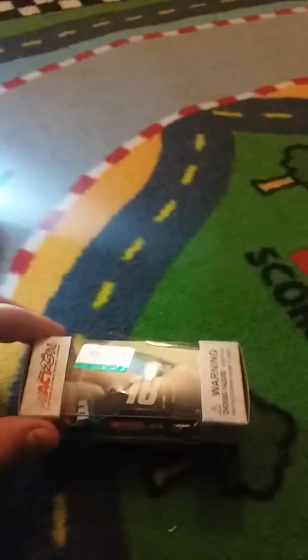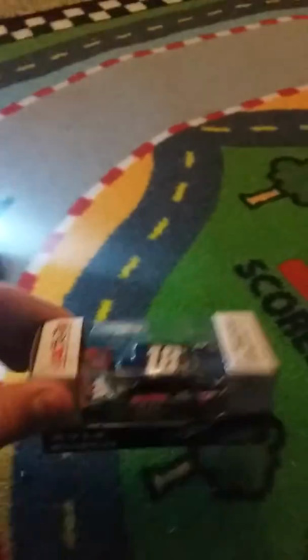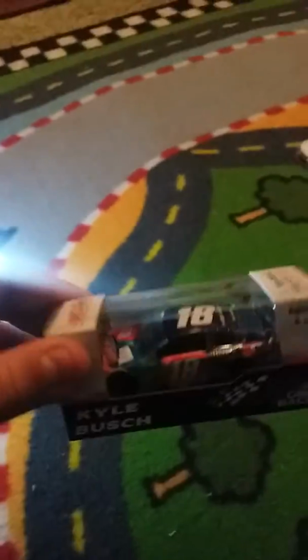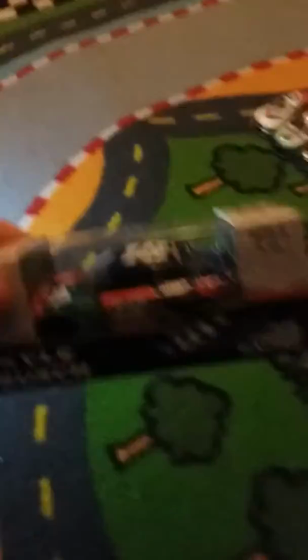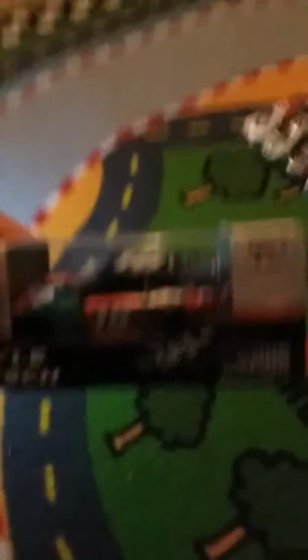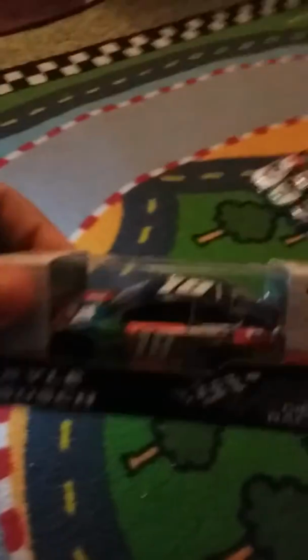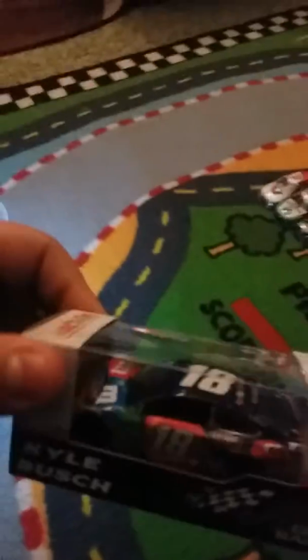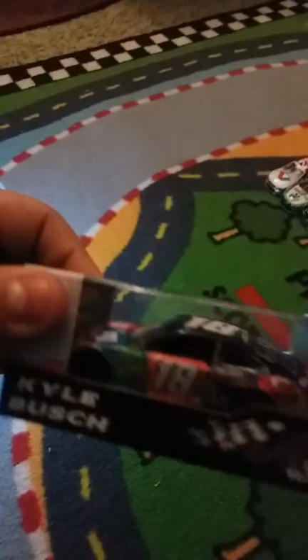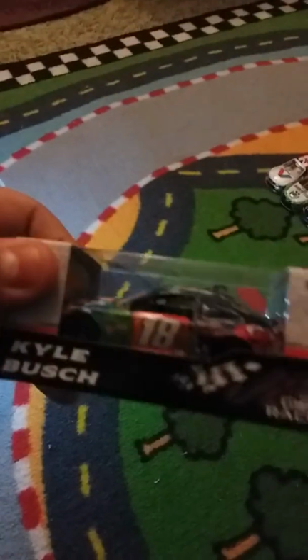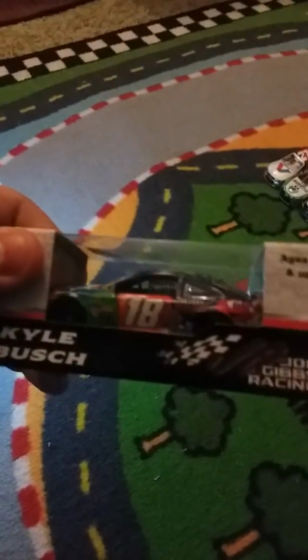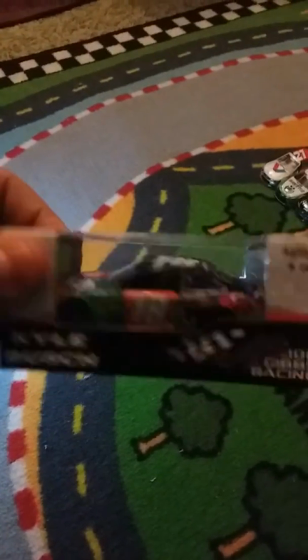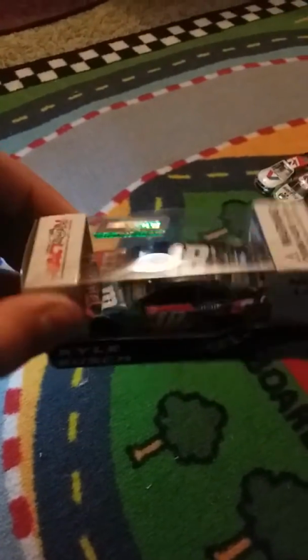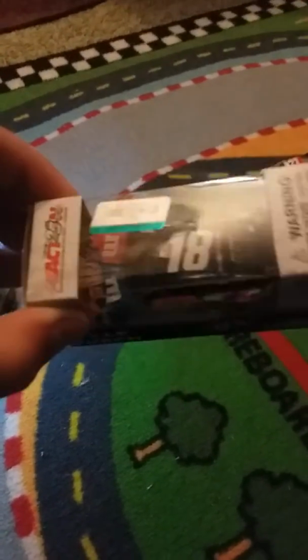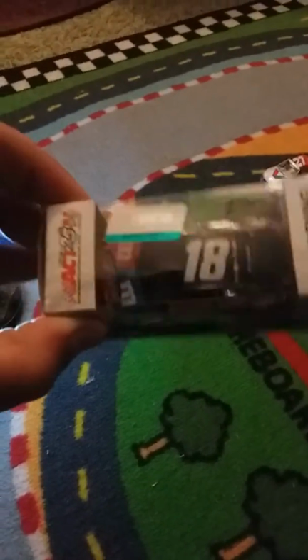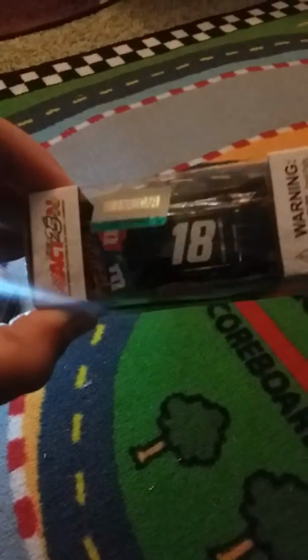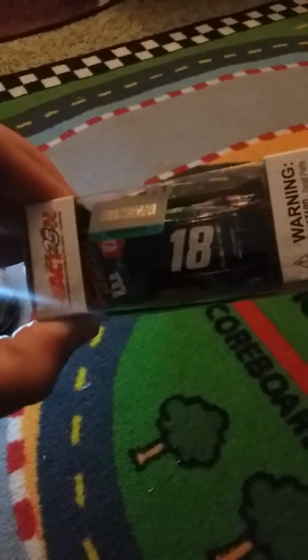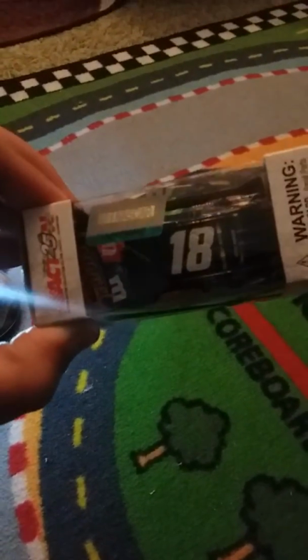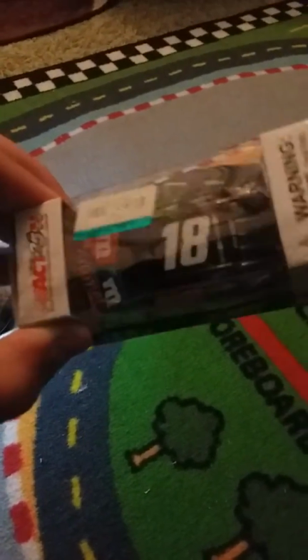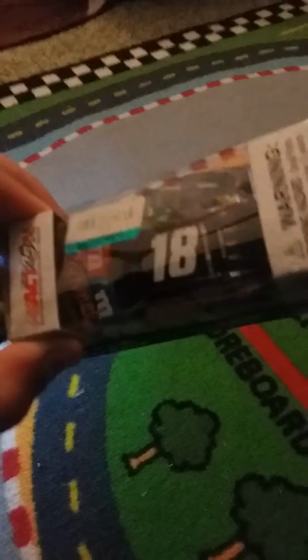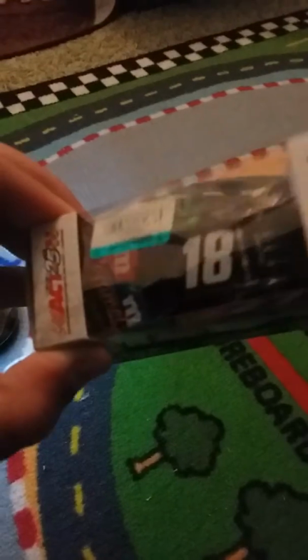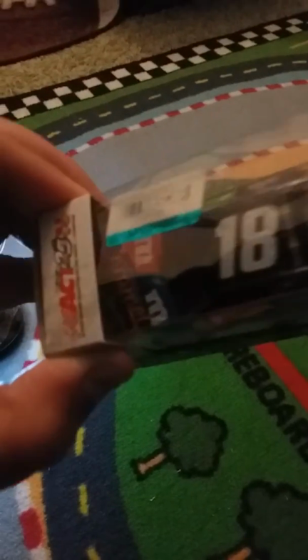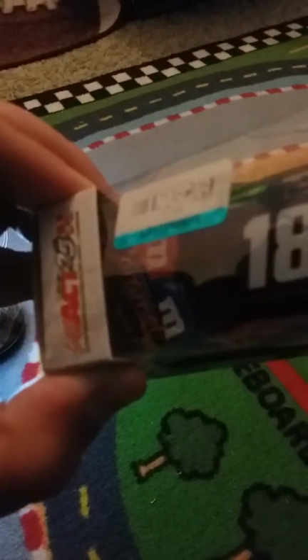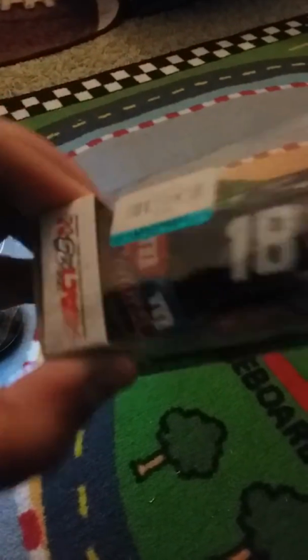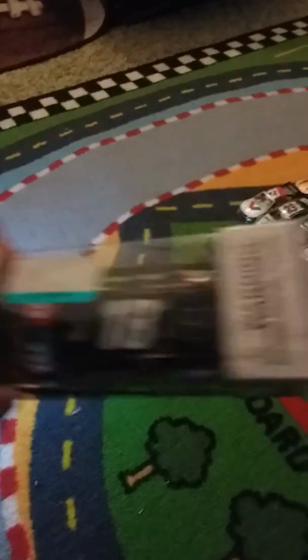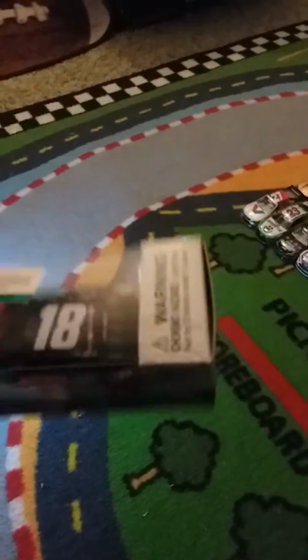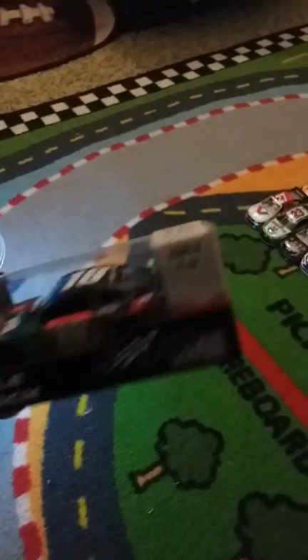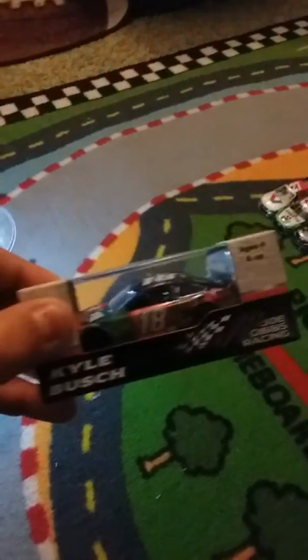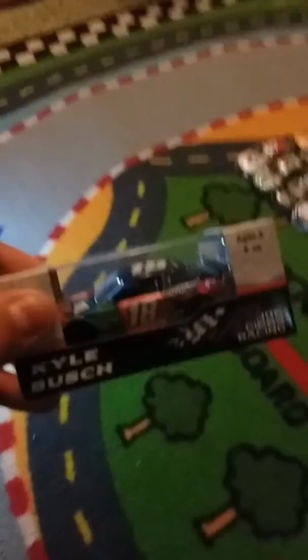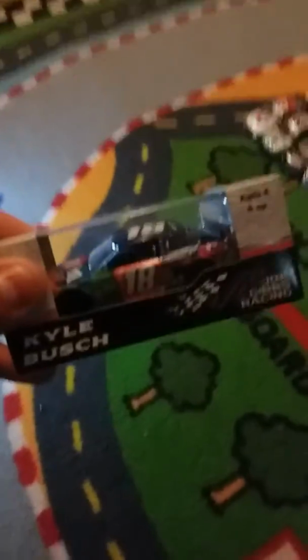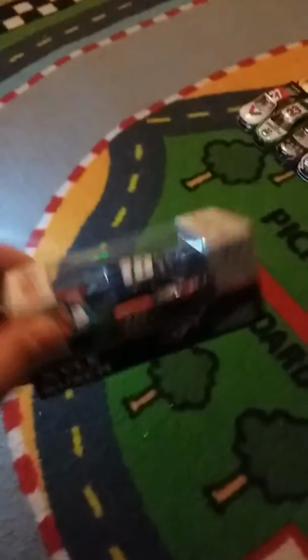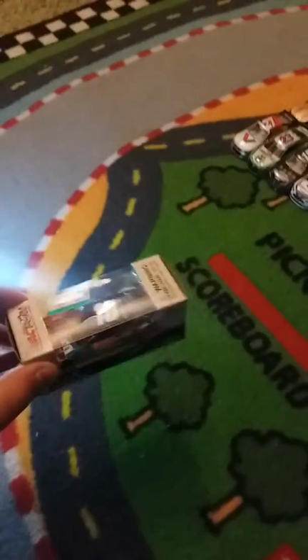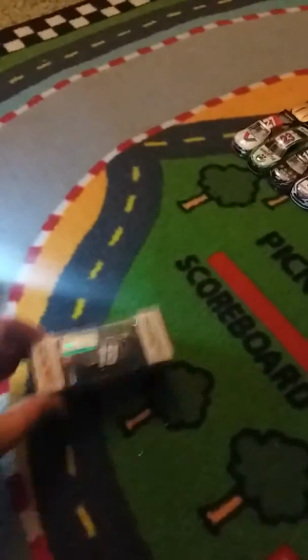Hello guys, it's me, the LarsonFan8842. Here is the diecast I got today, Eminem and Caramel. I'm gonna unbox it for you guys quick.